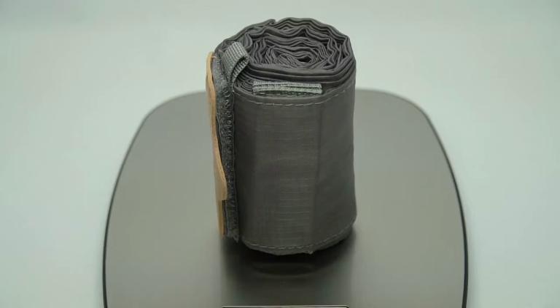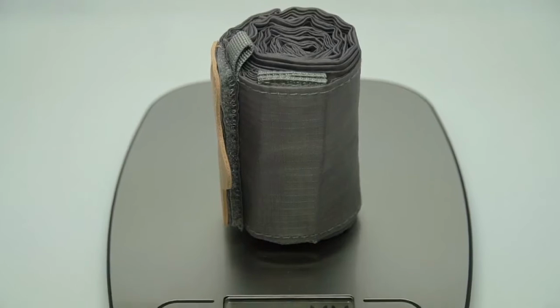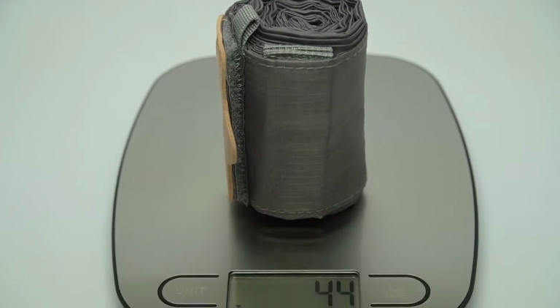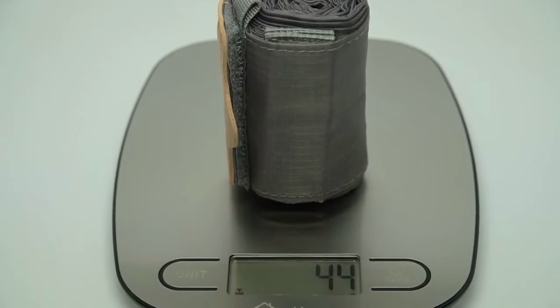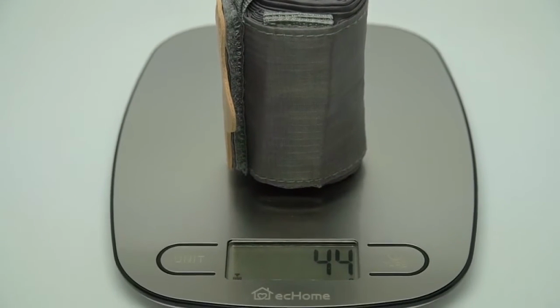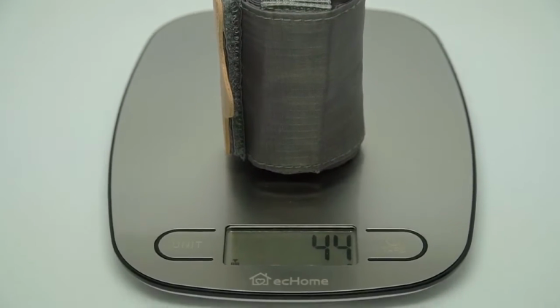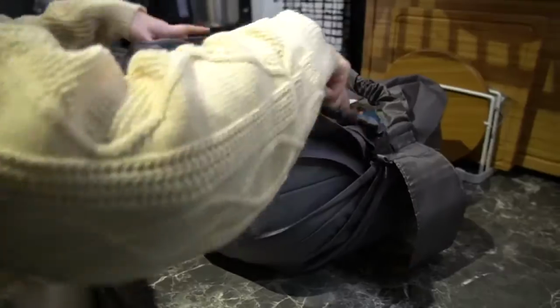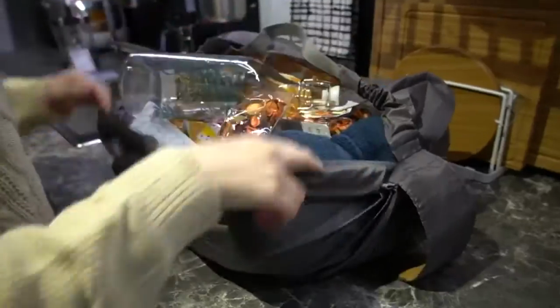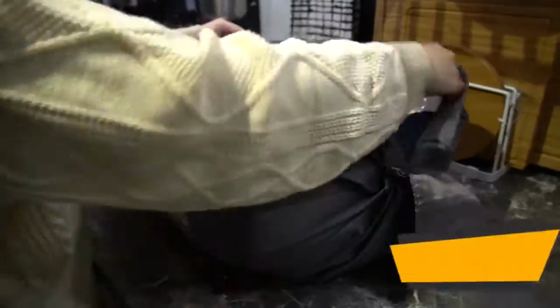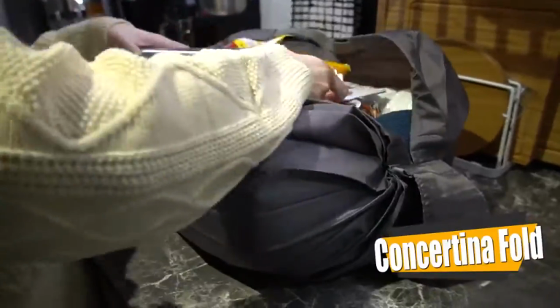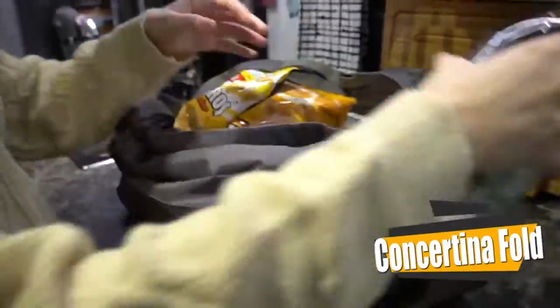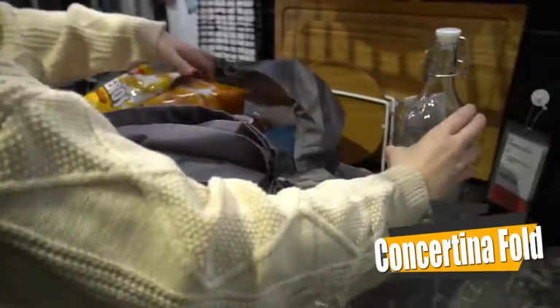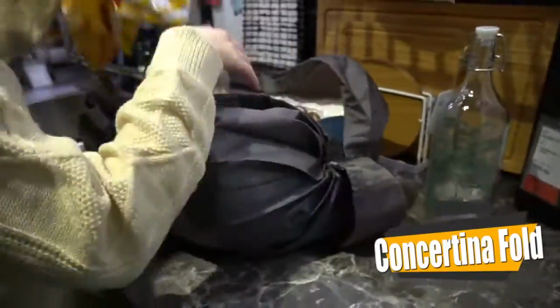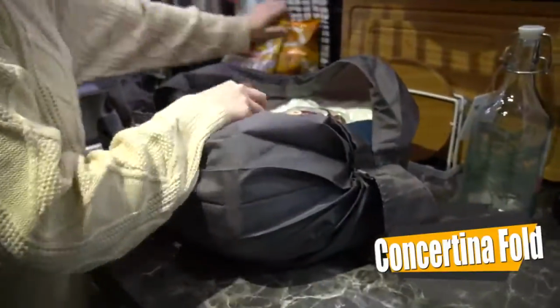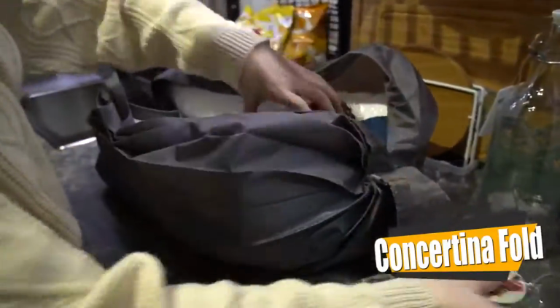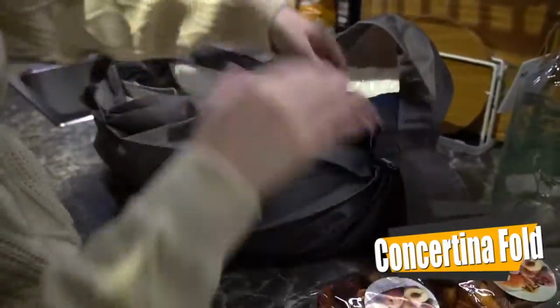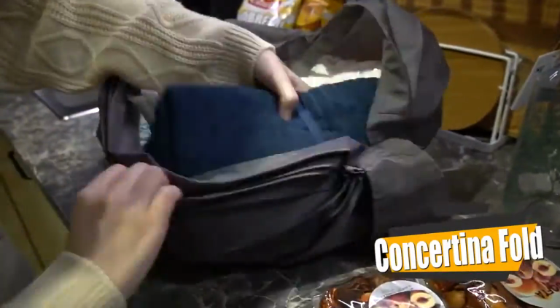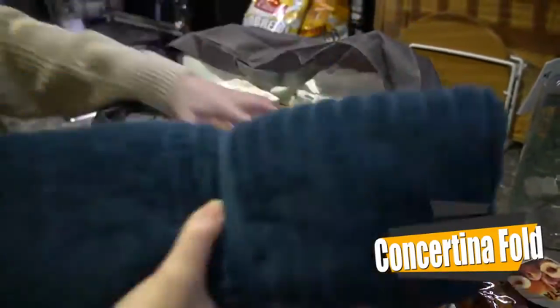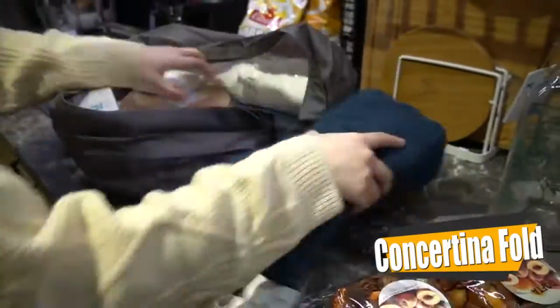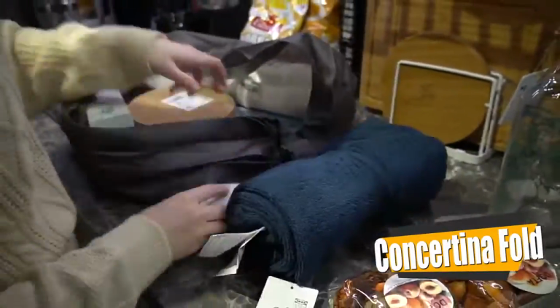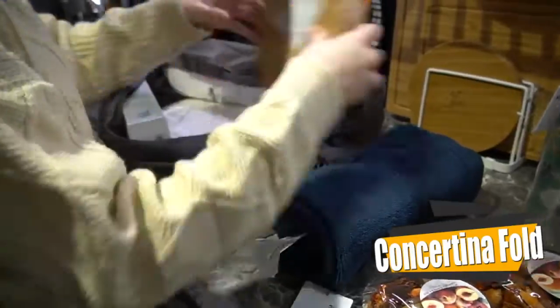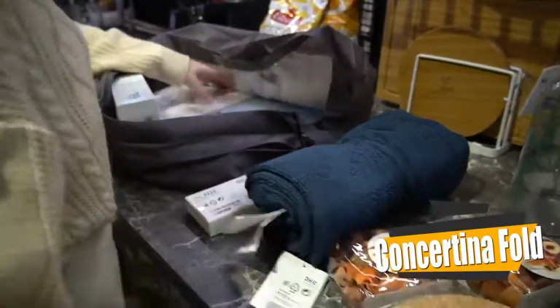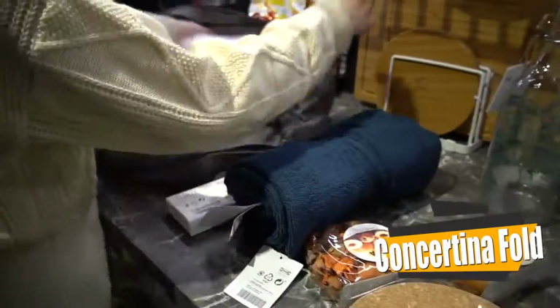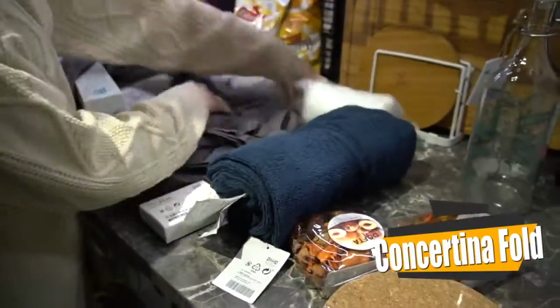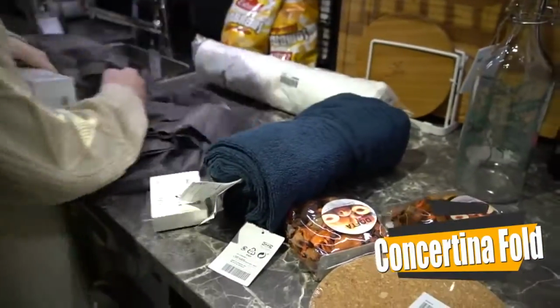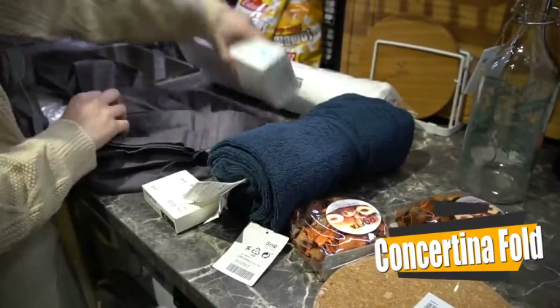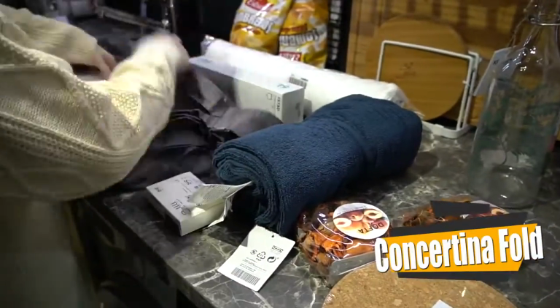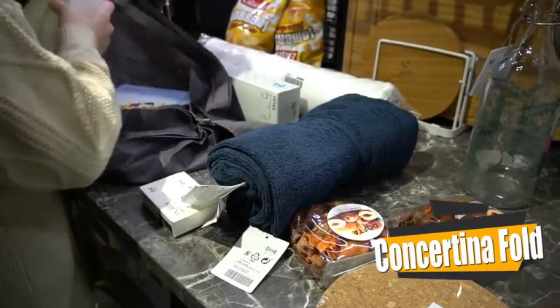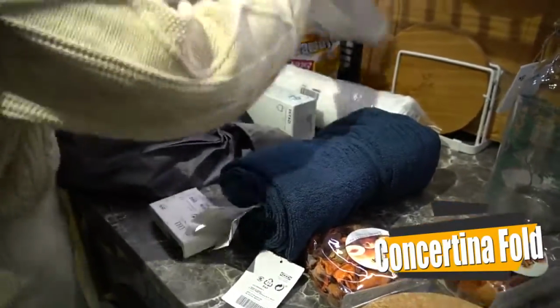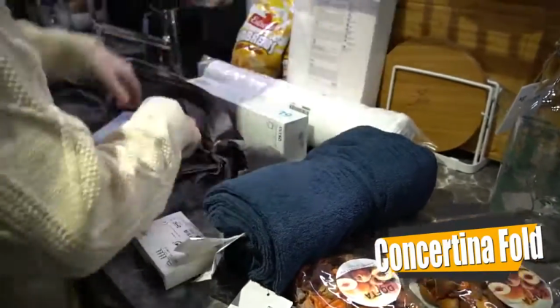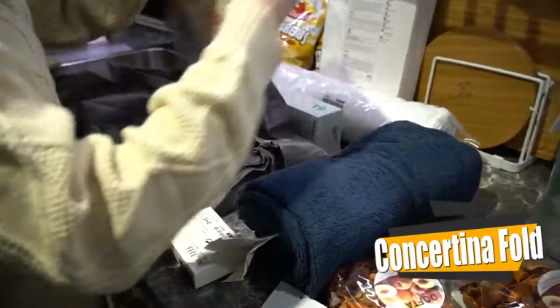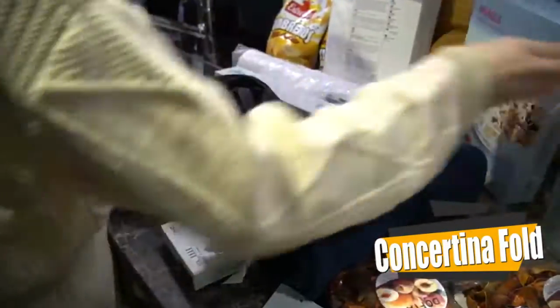Weighing only 44 grams, it can hold up to 30 grams of goods. Unlike other reusable bag designs, our bag is concertina fold designed, allowing you to open up the bag and have full access to it.